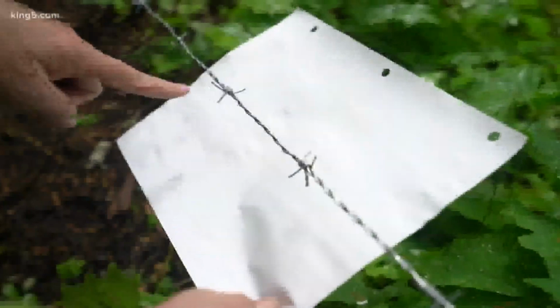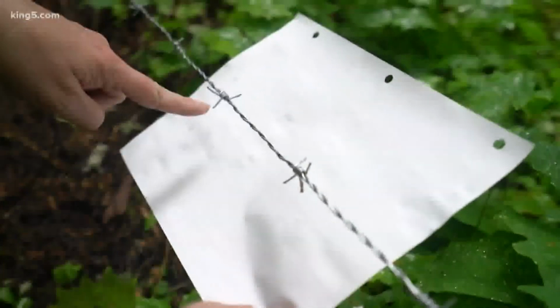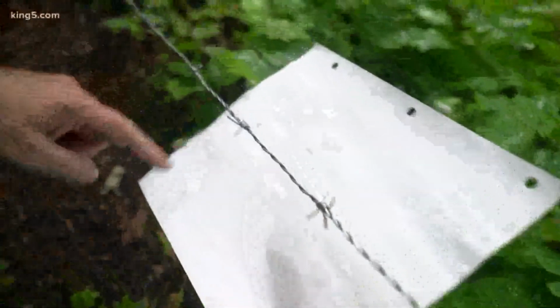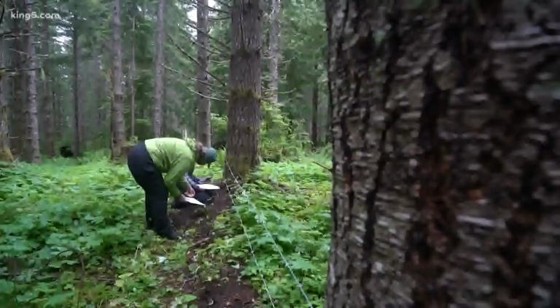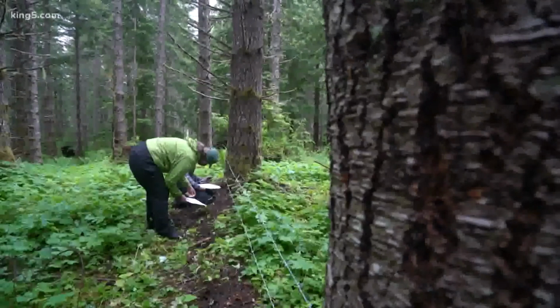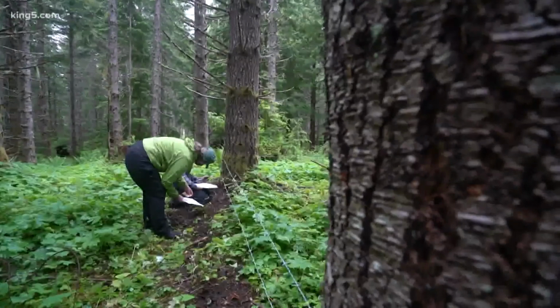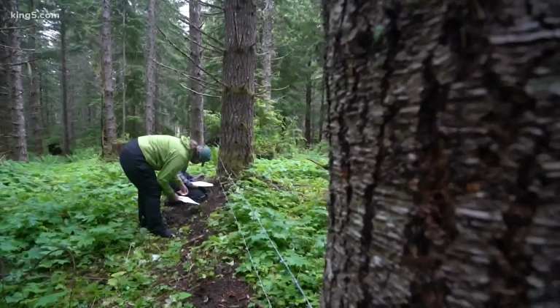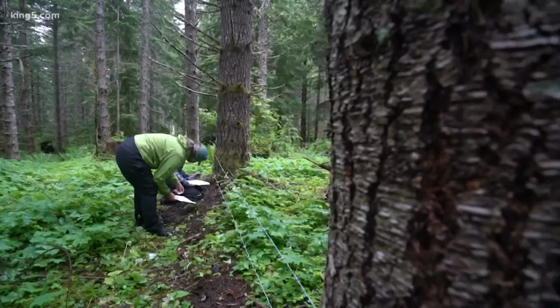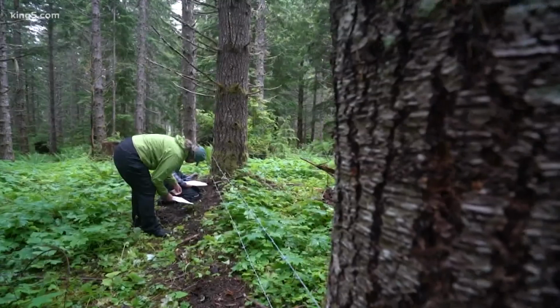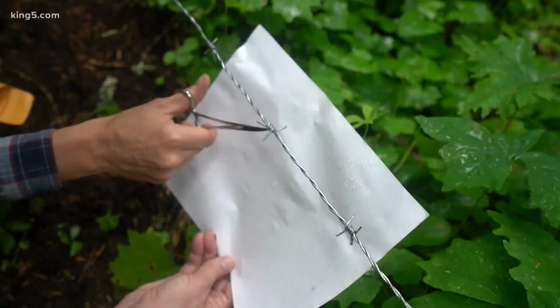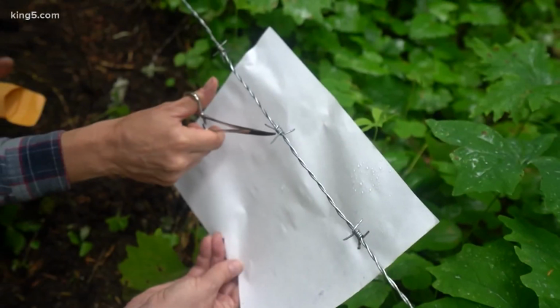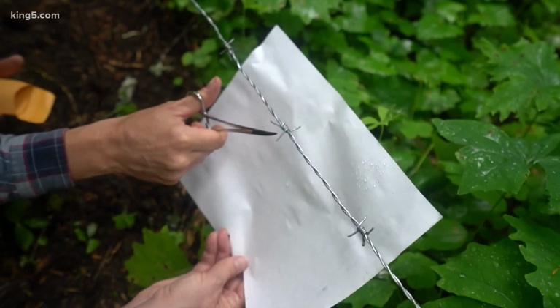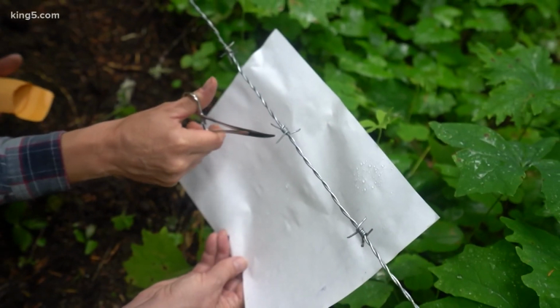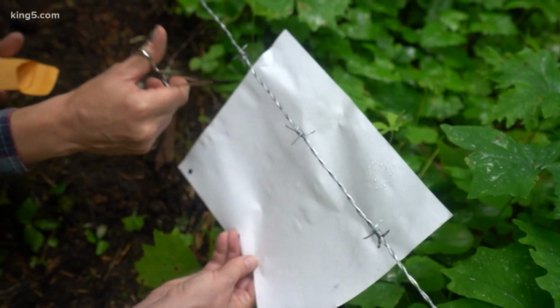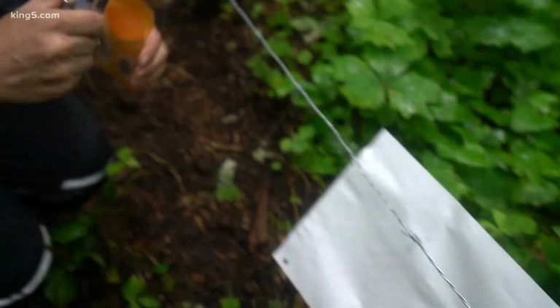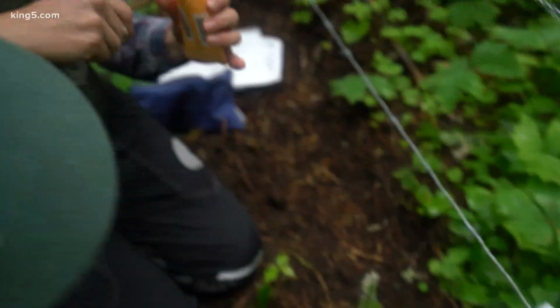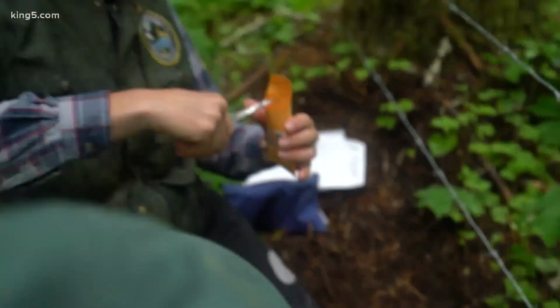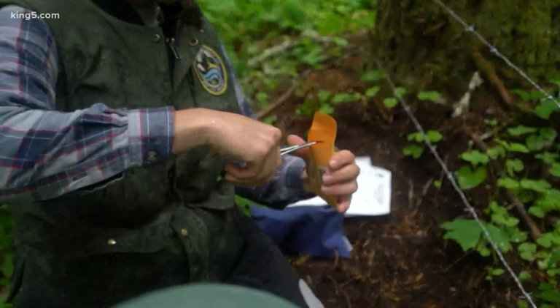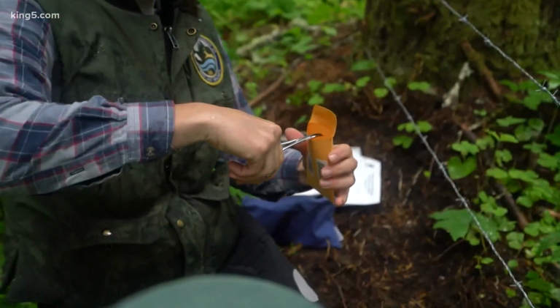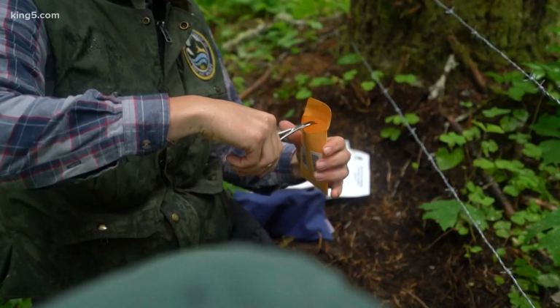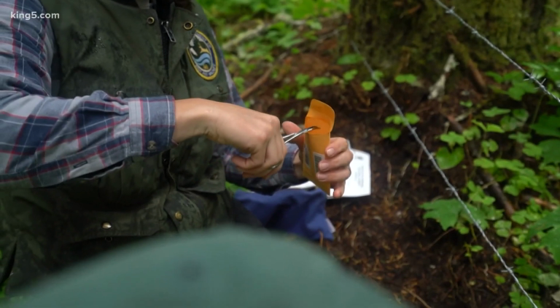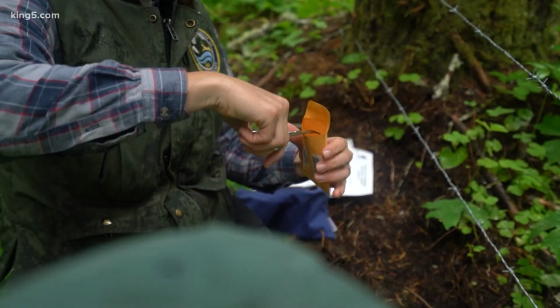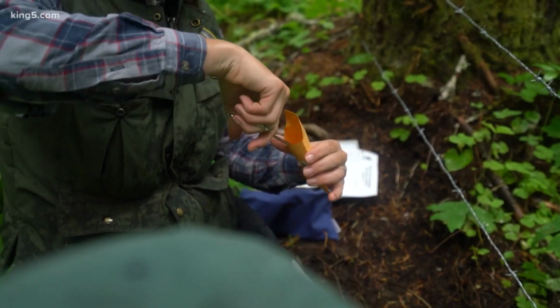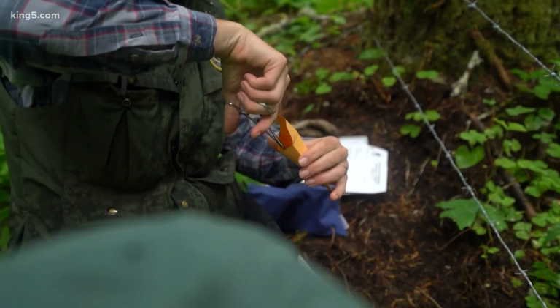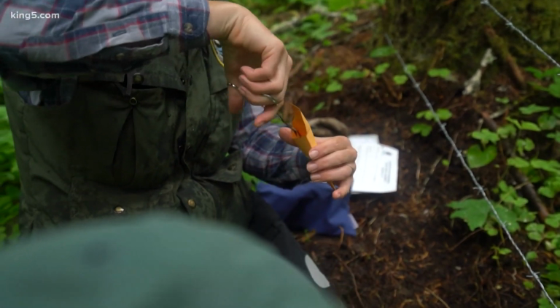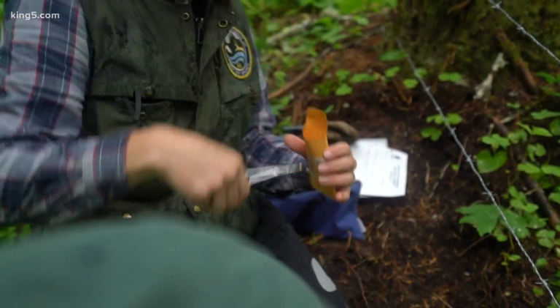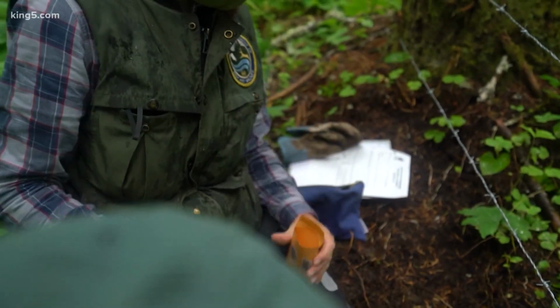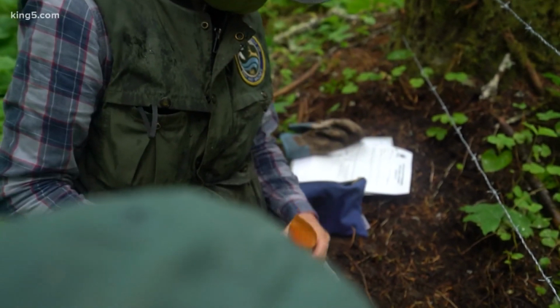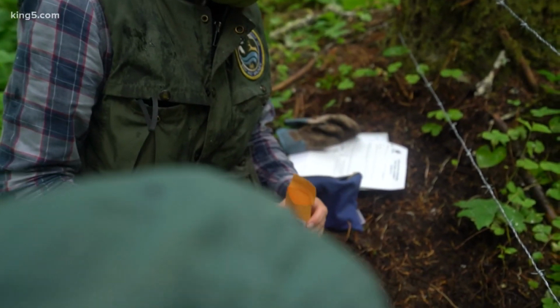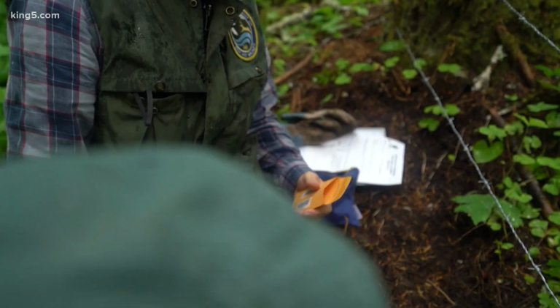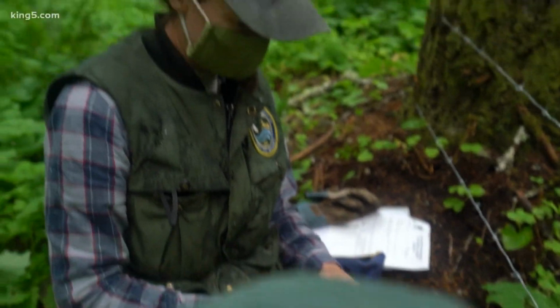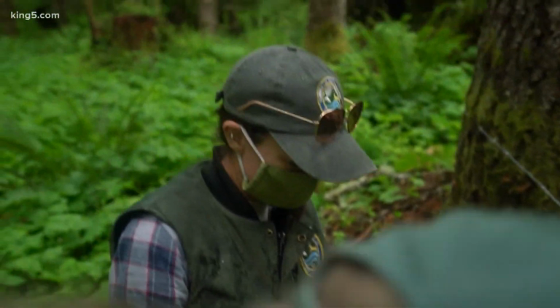Maybe it's a bear eyelash. But this is what they're looking for — across the first three stations, one tiny hair helping Fish and Wildlife make more informed decisions about managing the population. It is pretty interesting. There's a ton of unanswered questions.